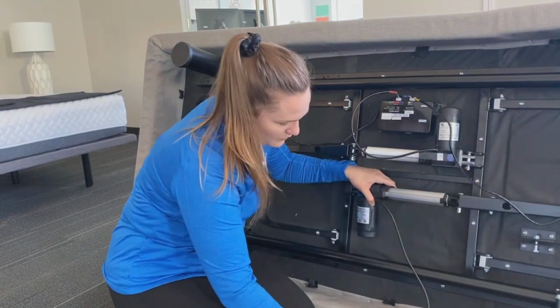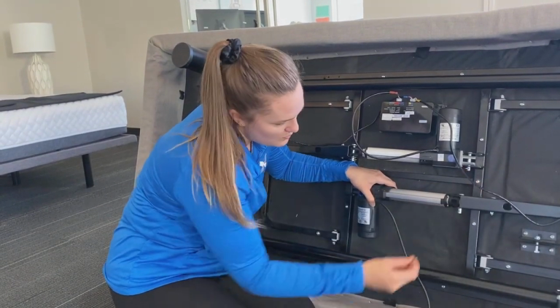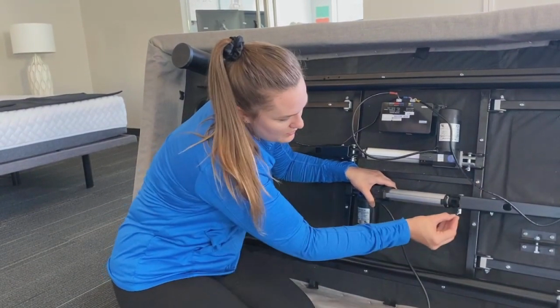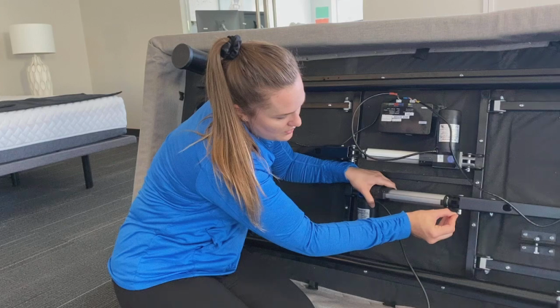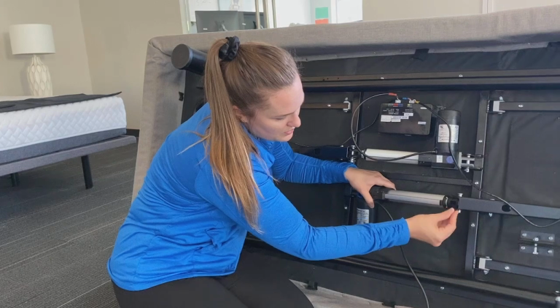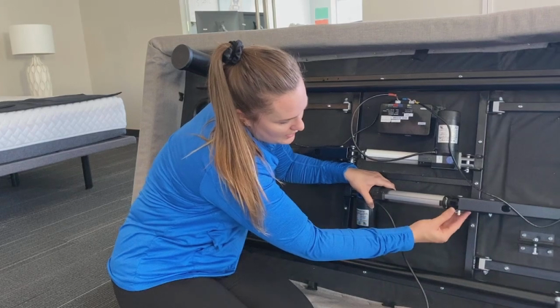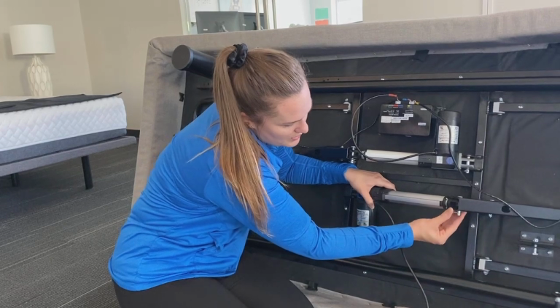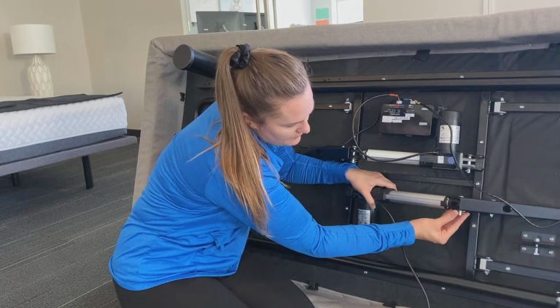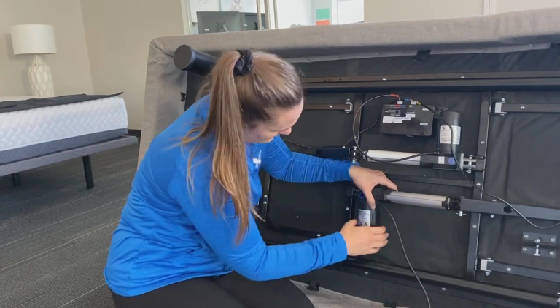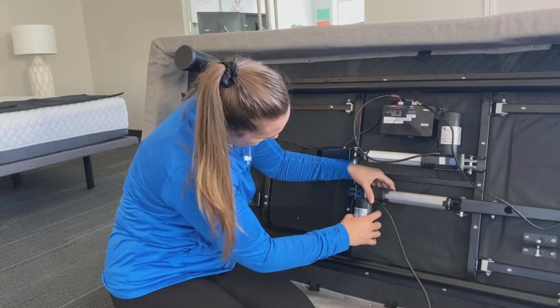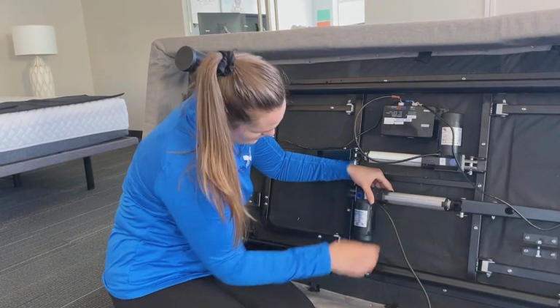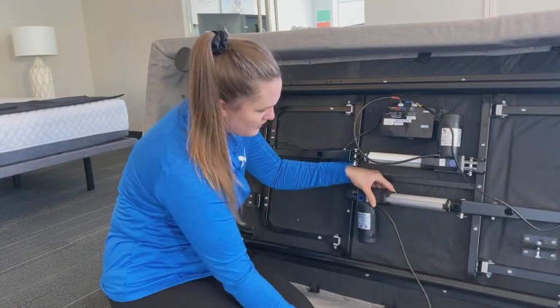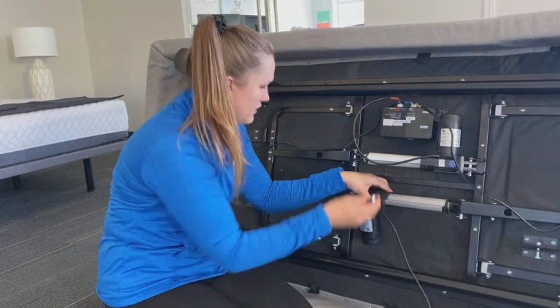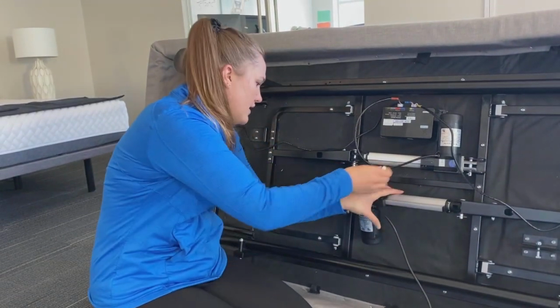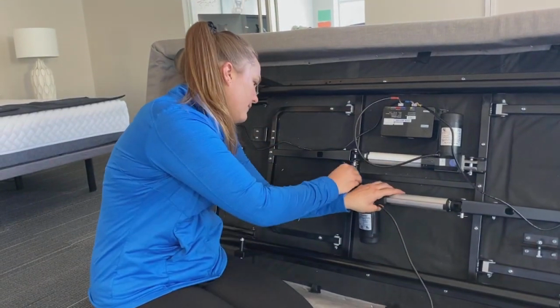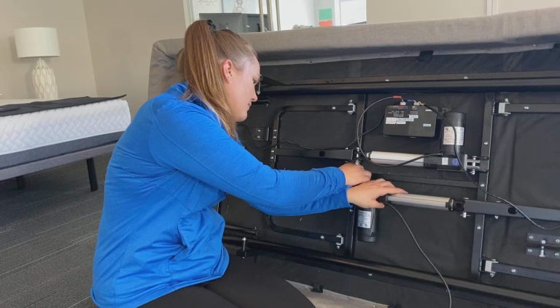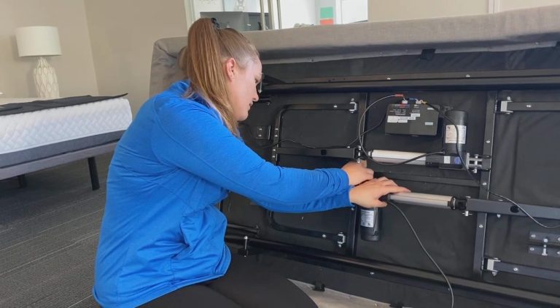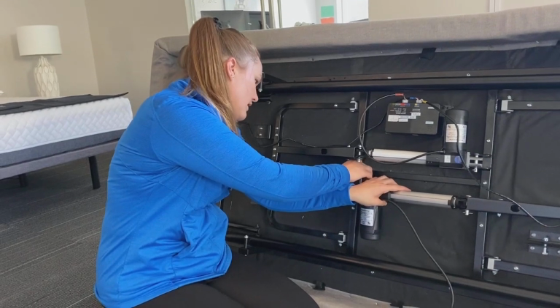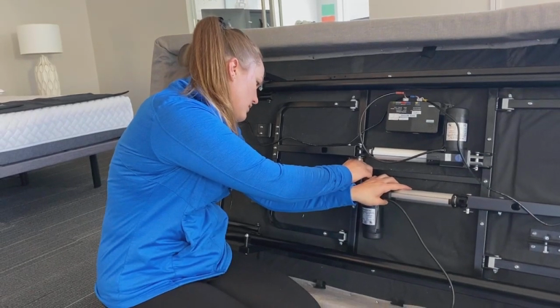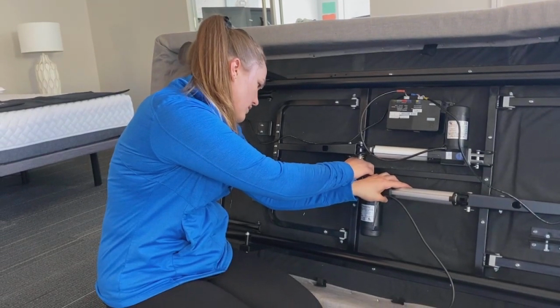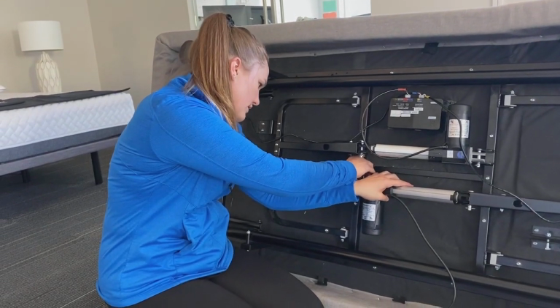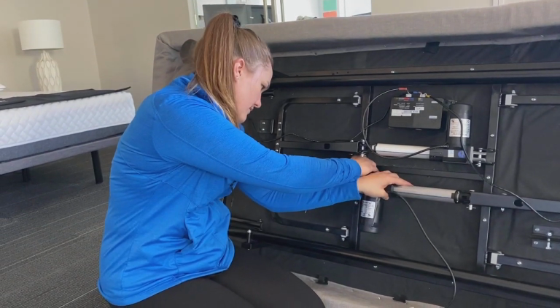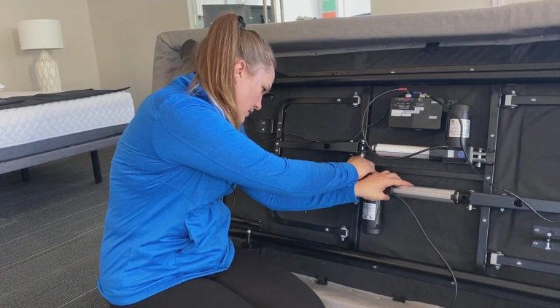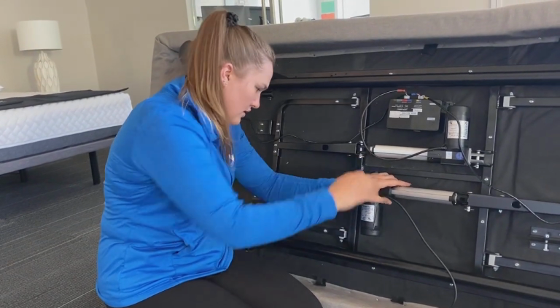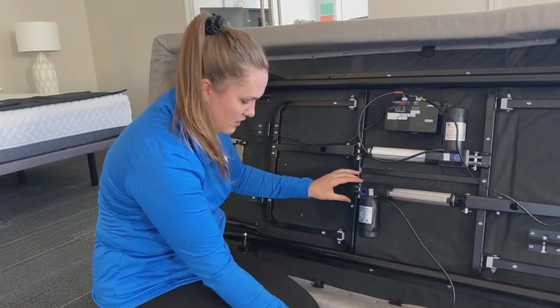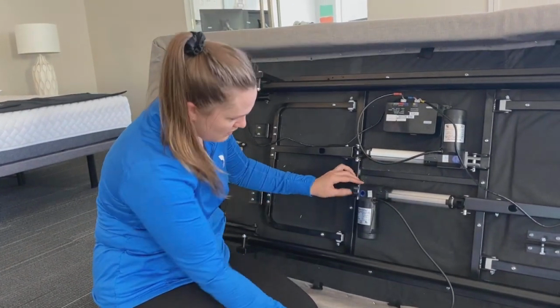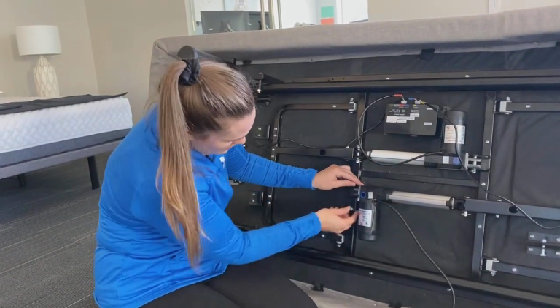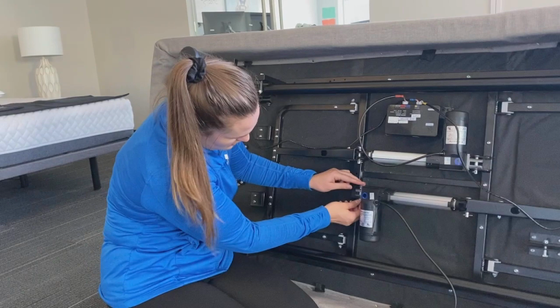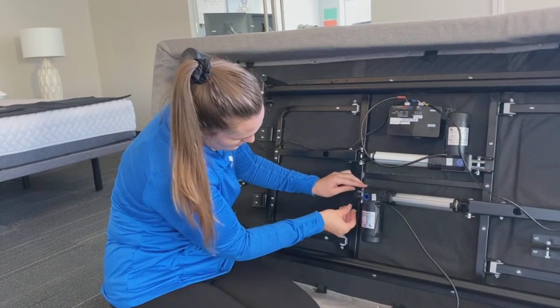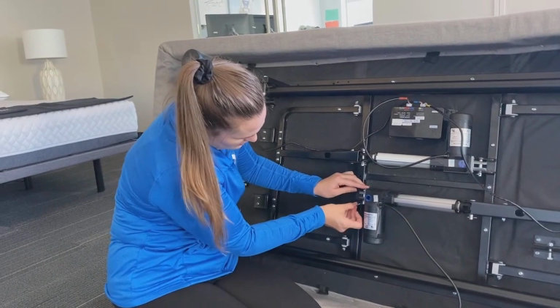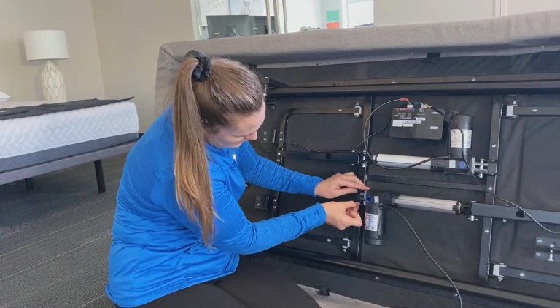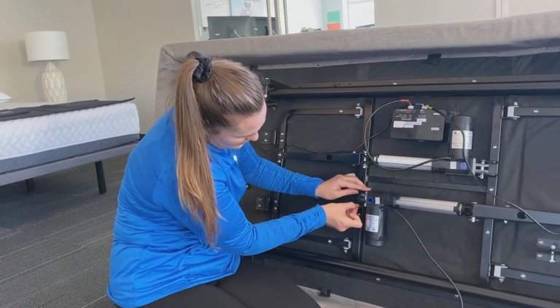Once you get the bolt in, put the locking hairpin in, and then secure the other side. Same thing — line the bolt up with the holes in the frame, then the locking hairpin.